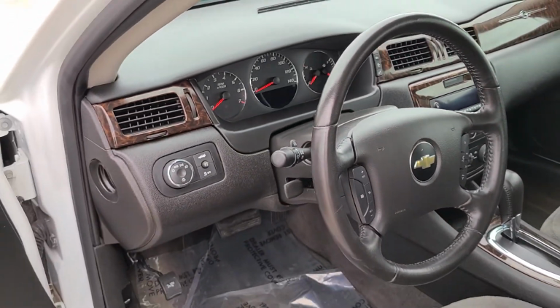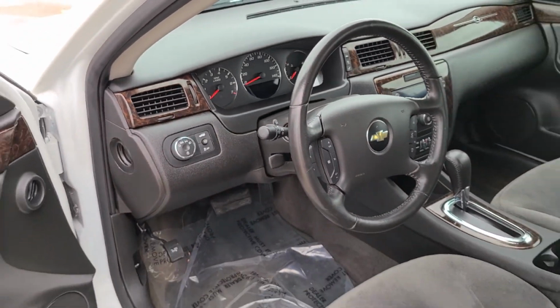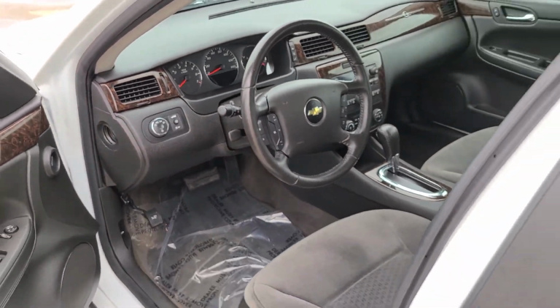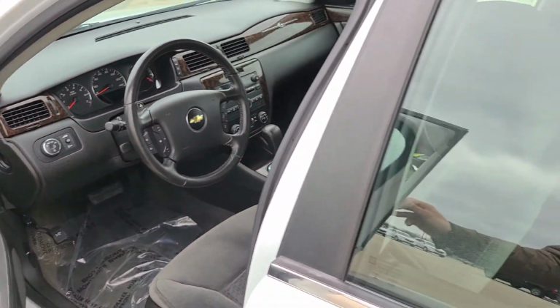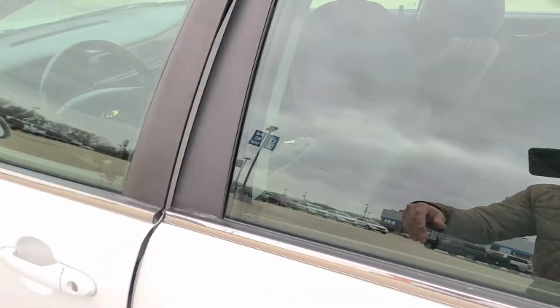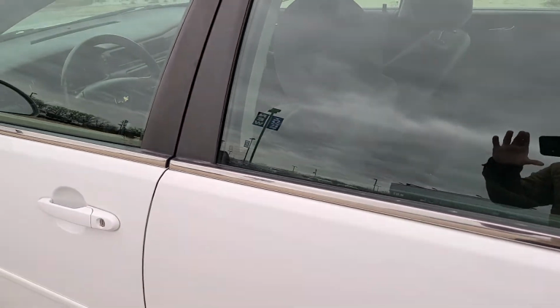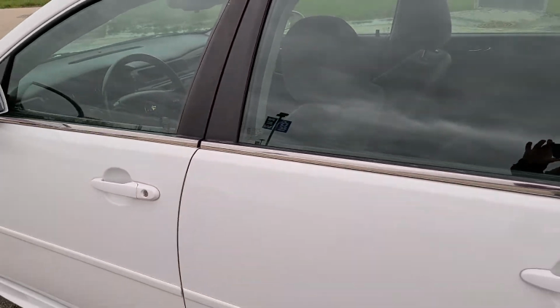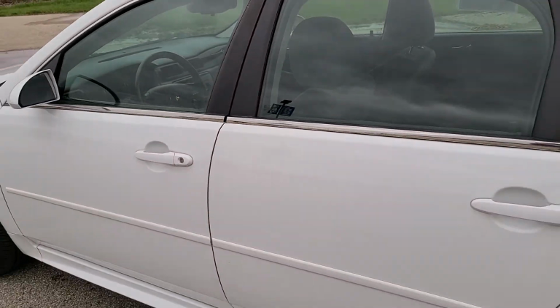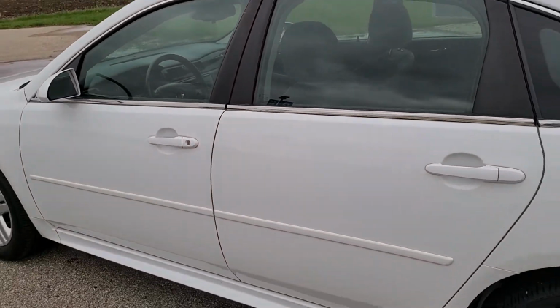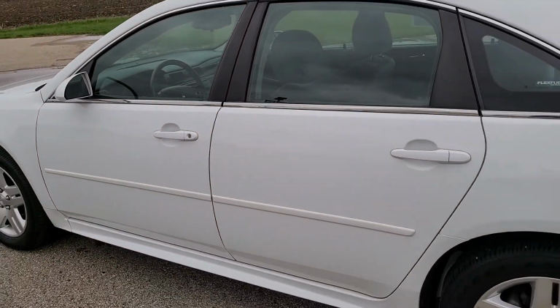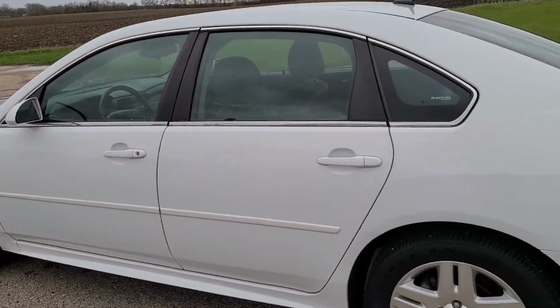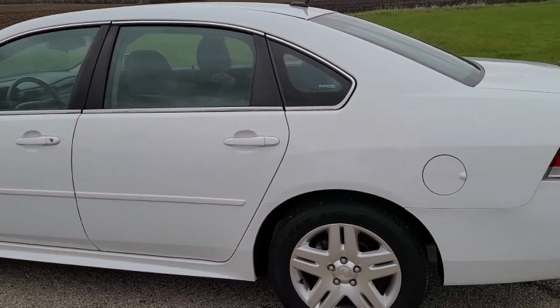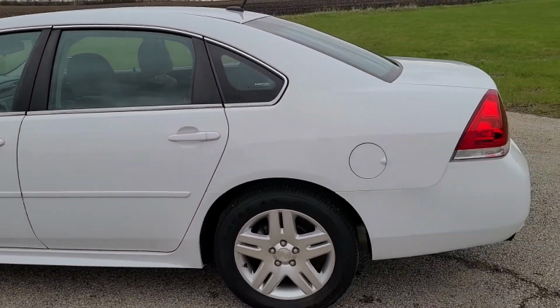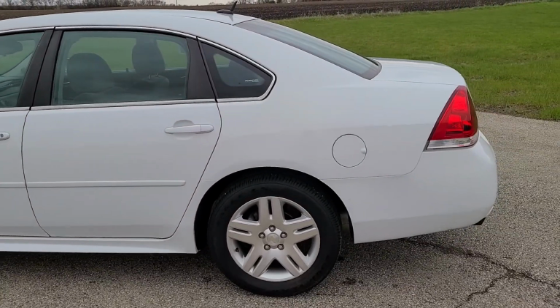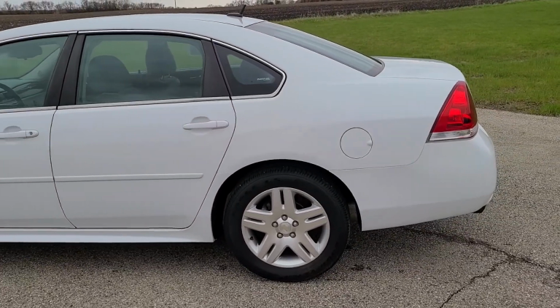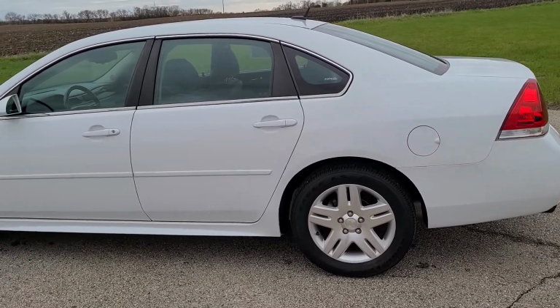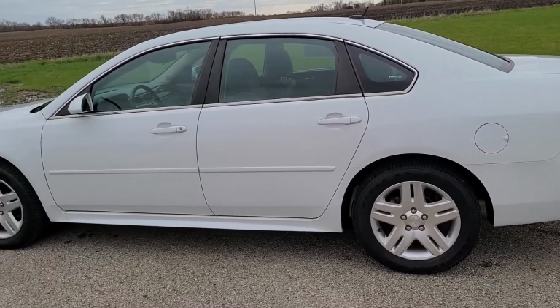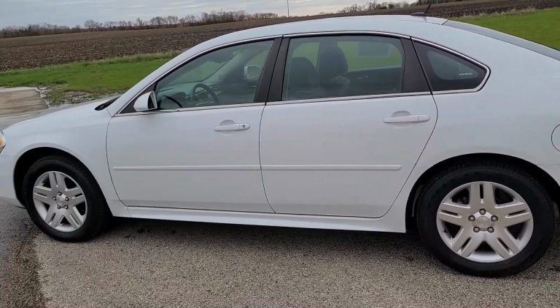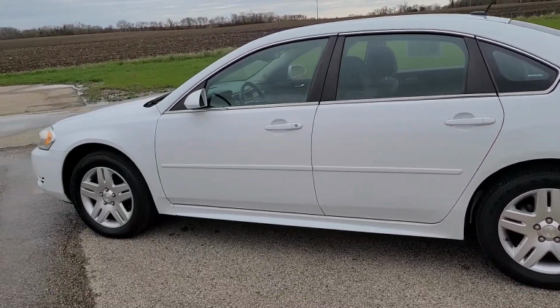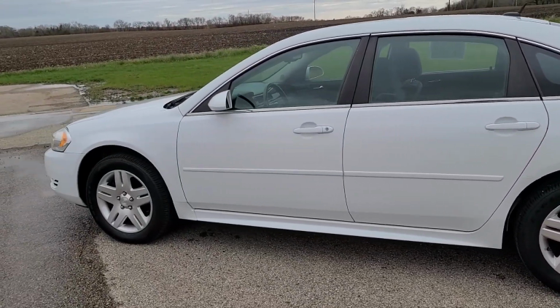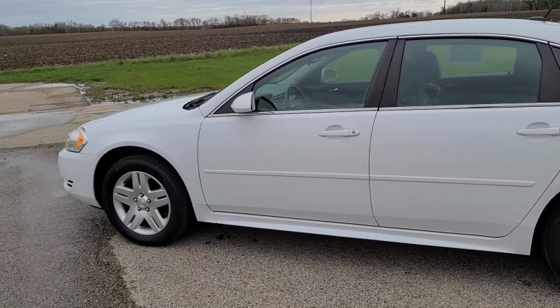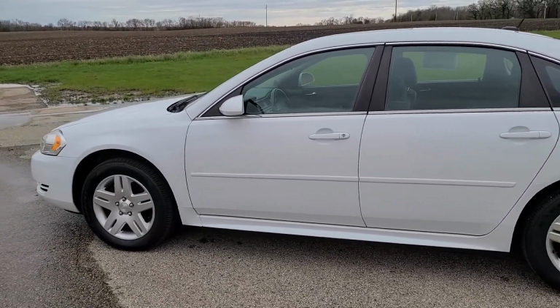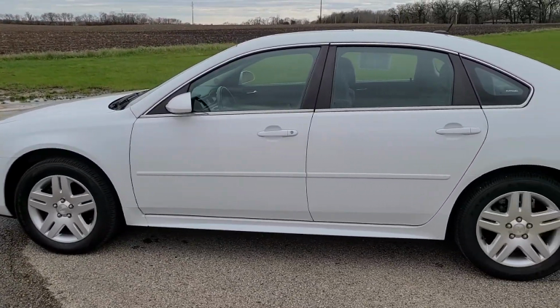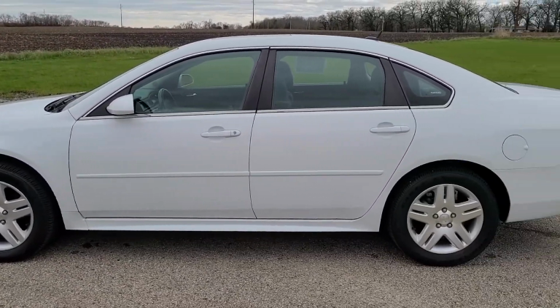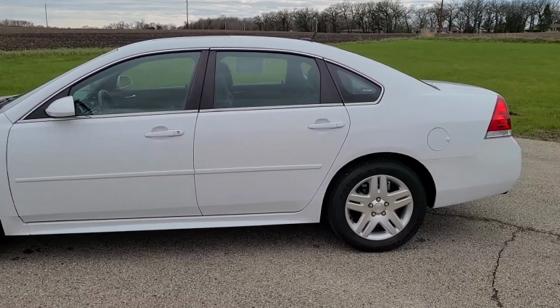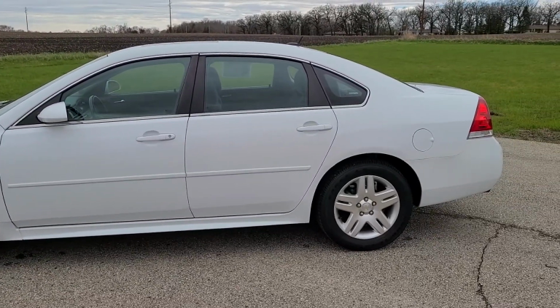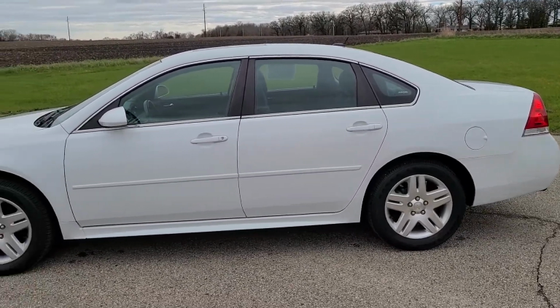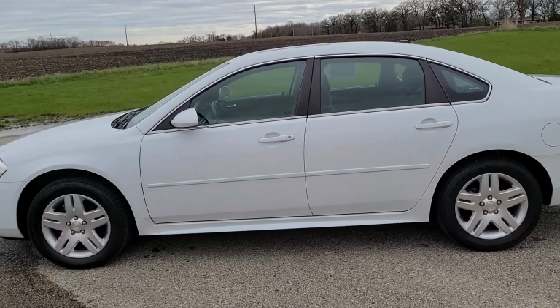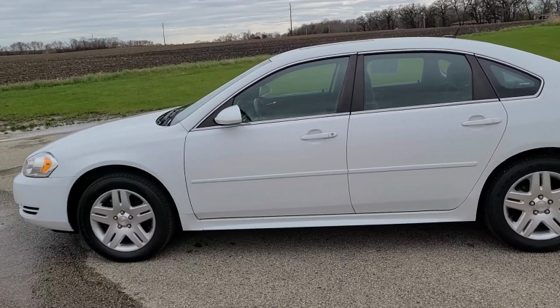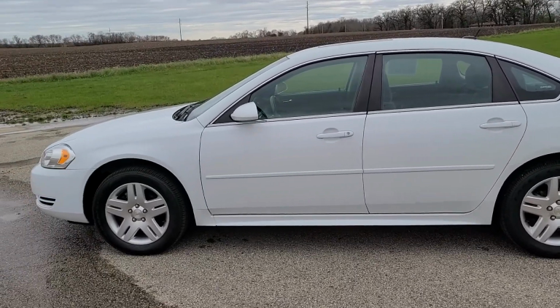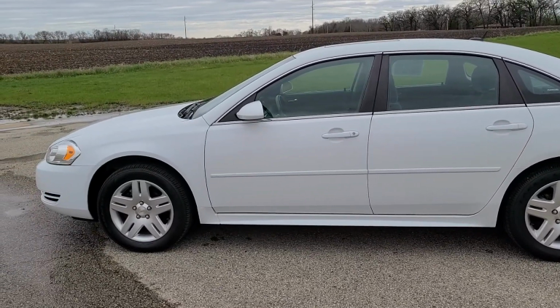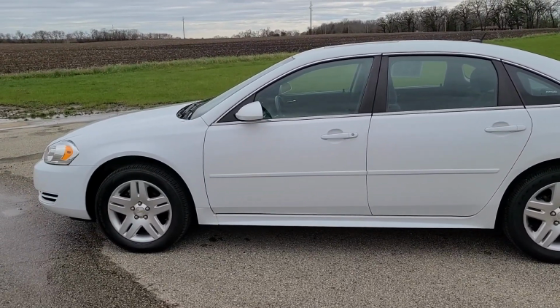If you have any other questions about this vehicle or are interested in more information, you can check this one out on our website. Otherwise, you can give us a call. I hope you enjoyed this video — thank you for watching.